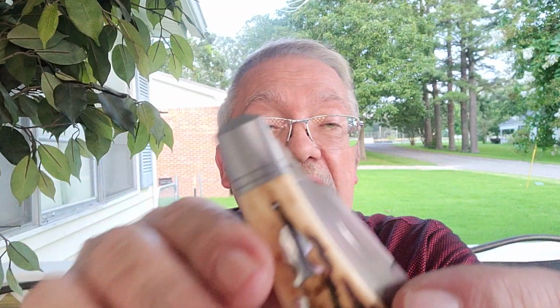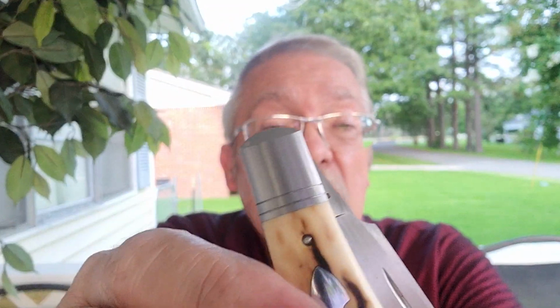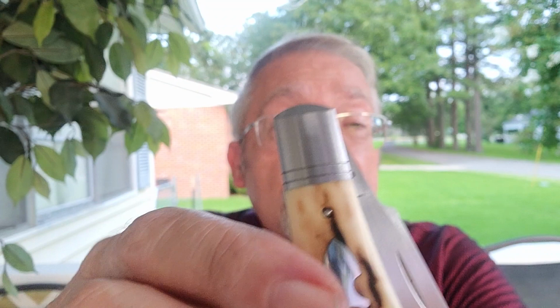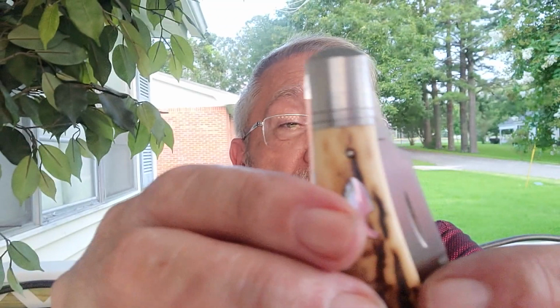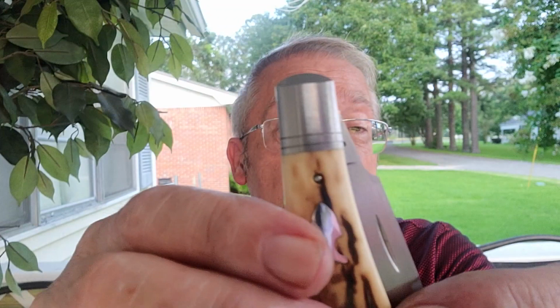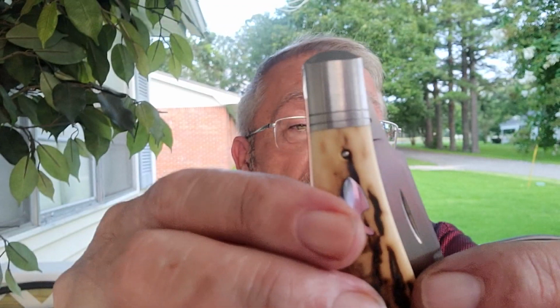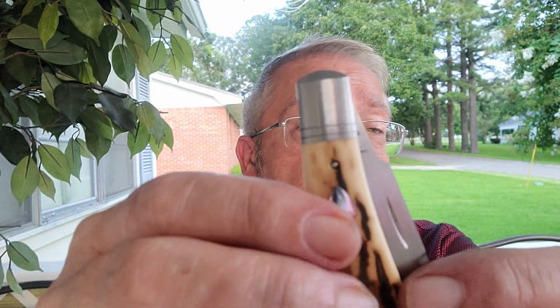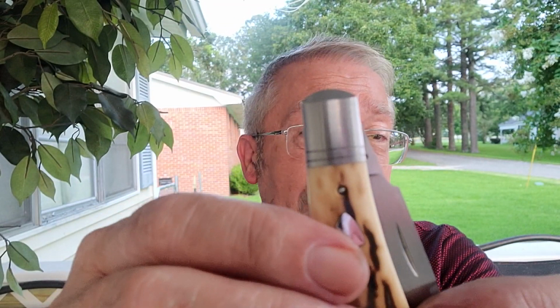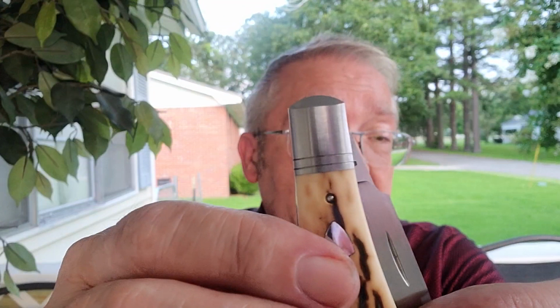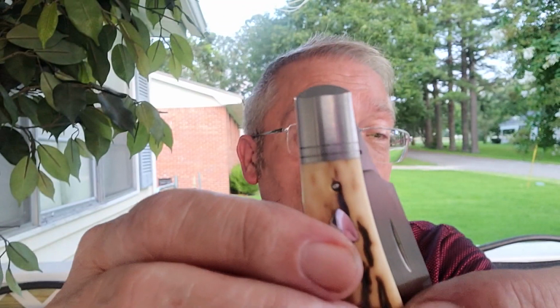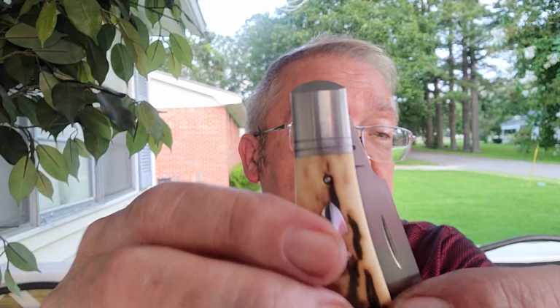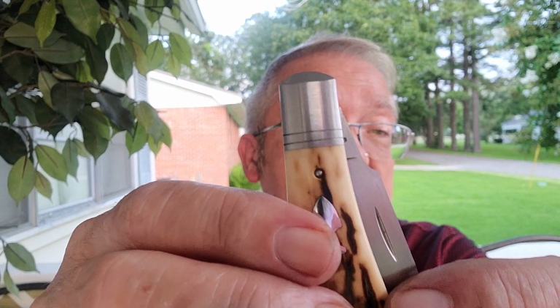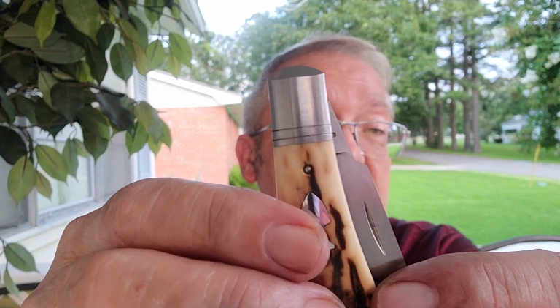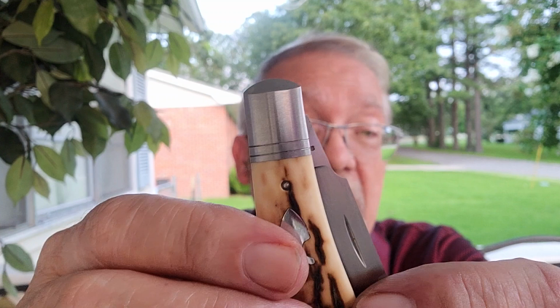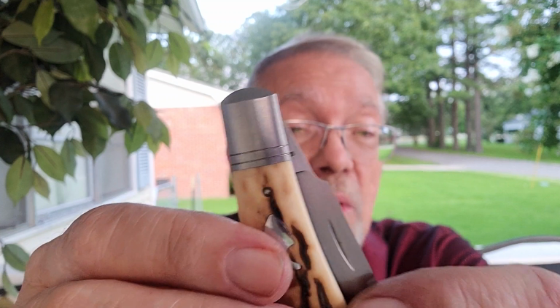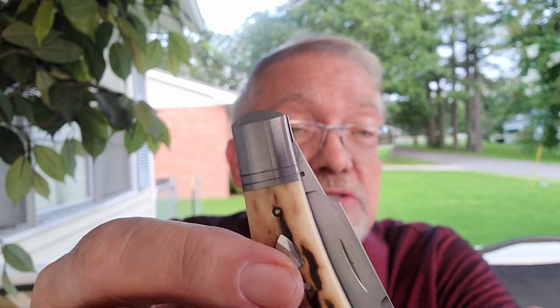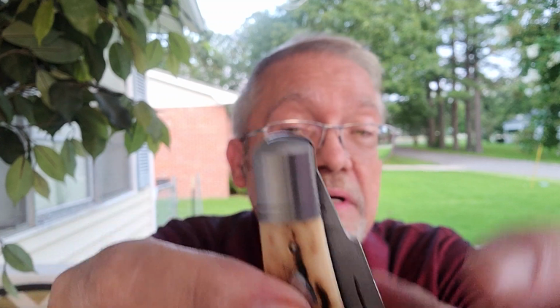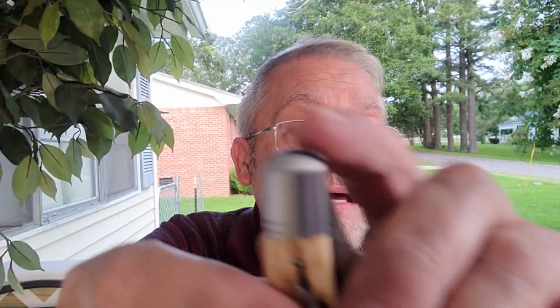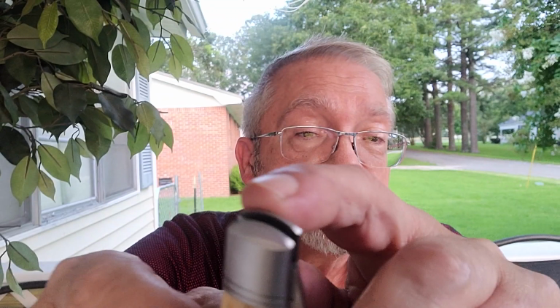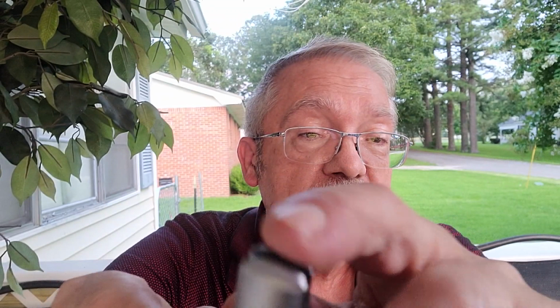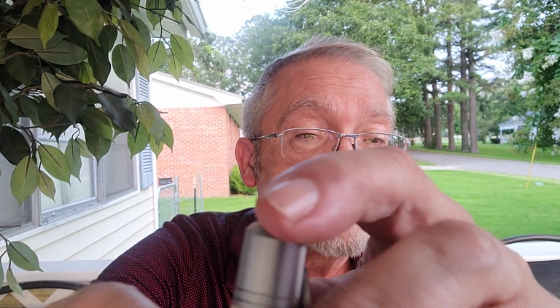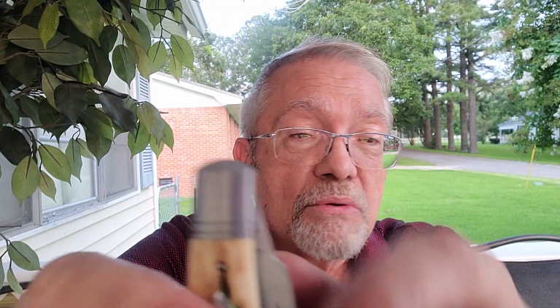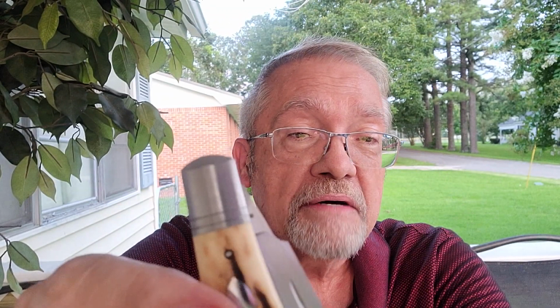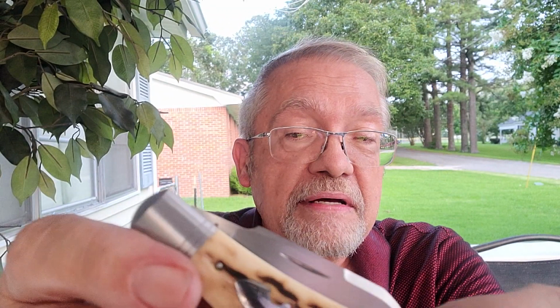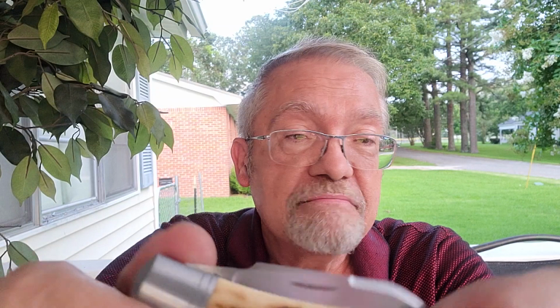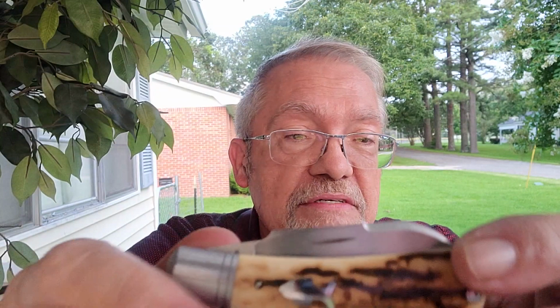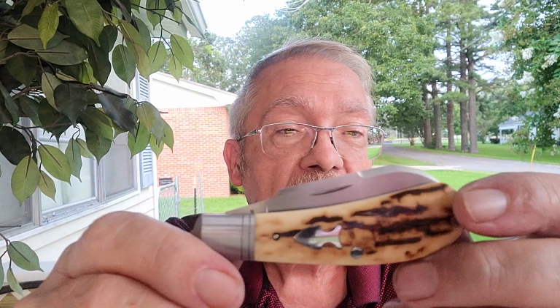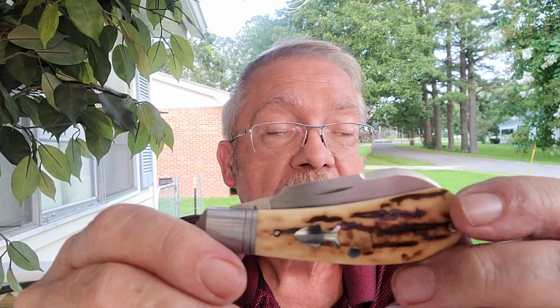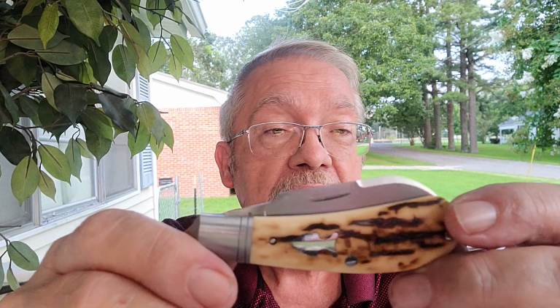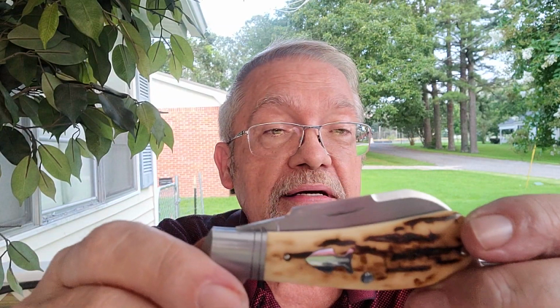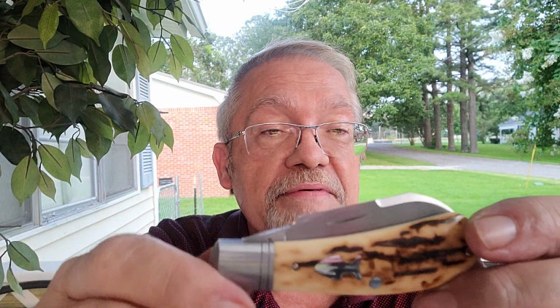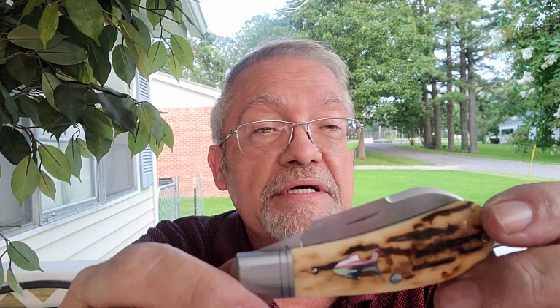He ringed the bolsters. Fluting is one line, but the ringing takes twice as much time, twice as much work. He also dovetailed his bolsters and didn't square it off. Just an excellent job all the way around. Love that swedge.